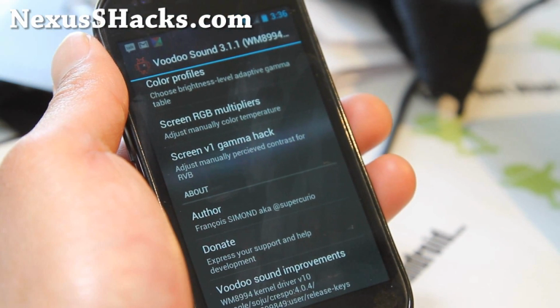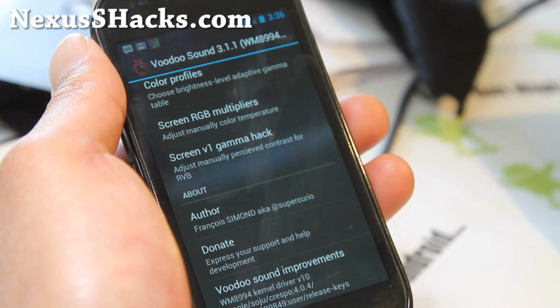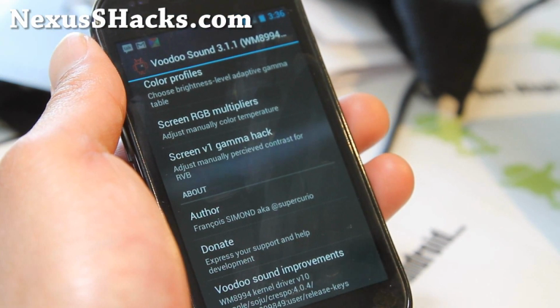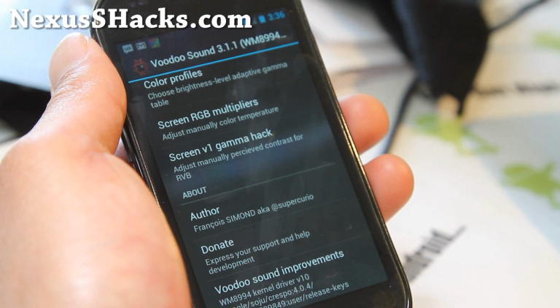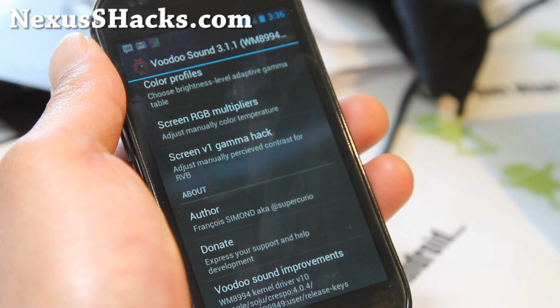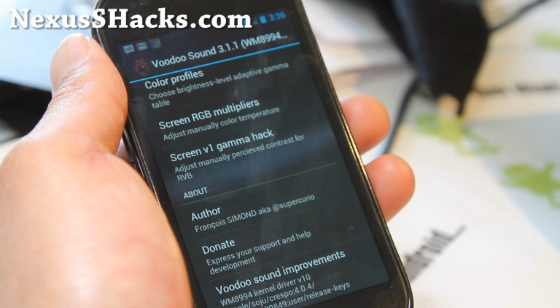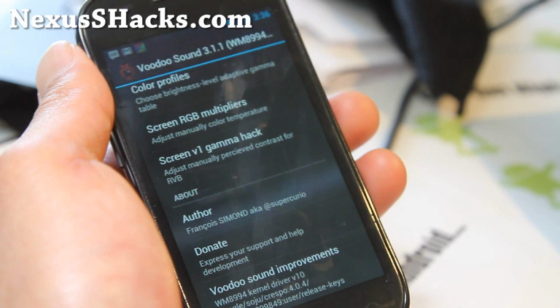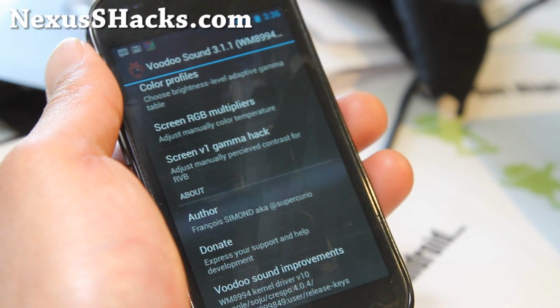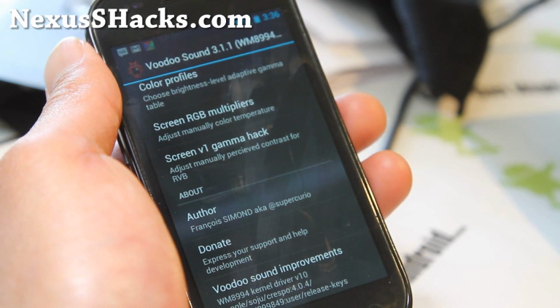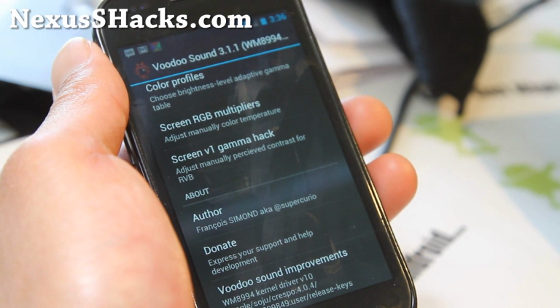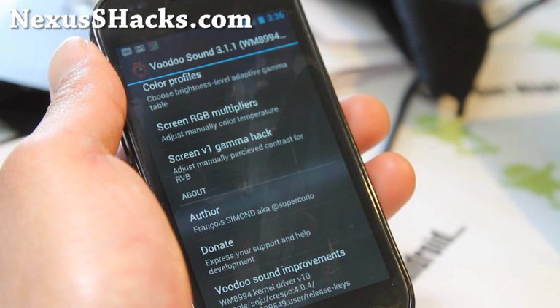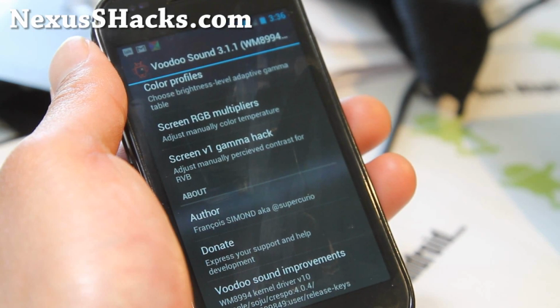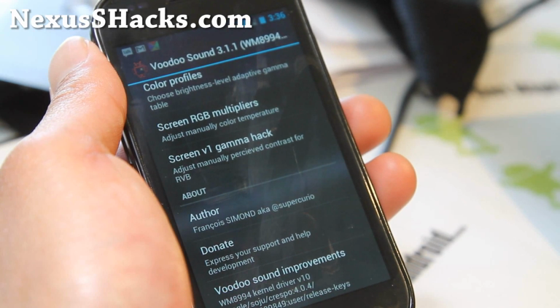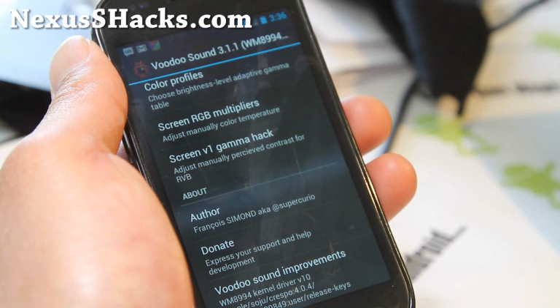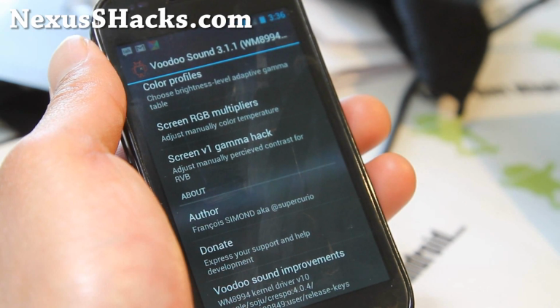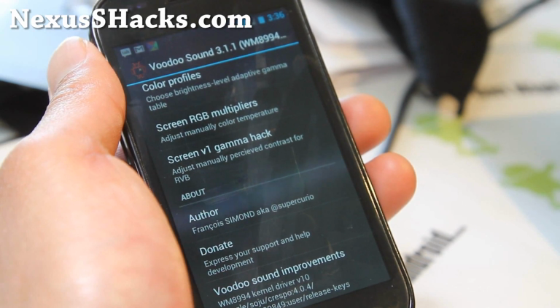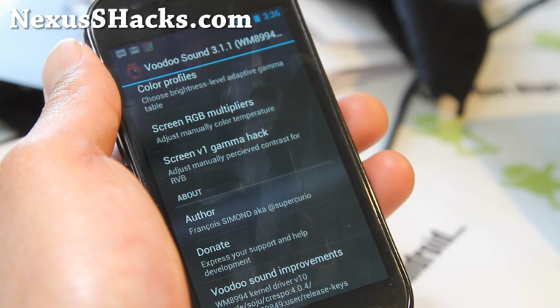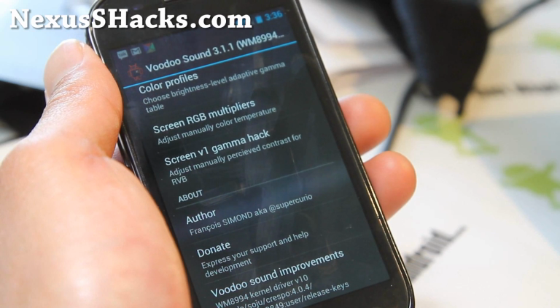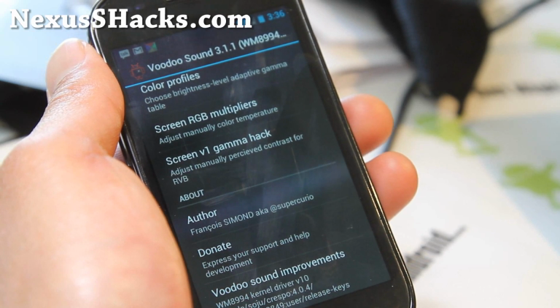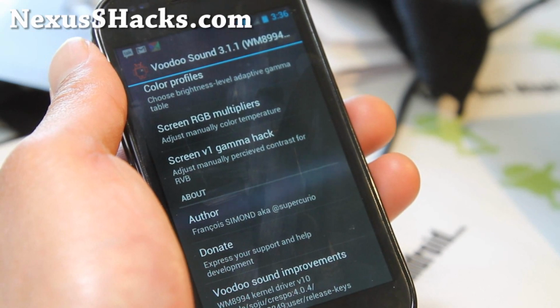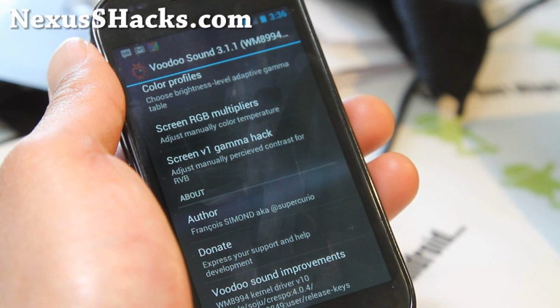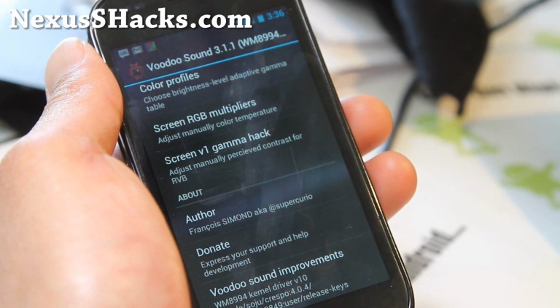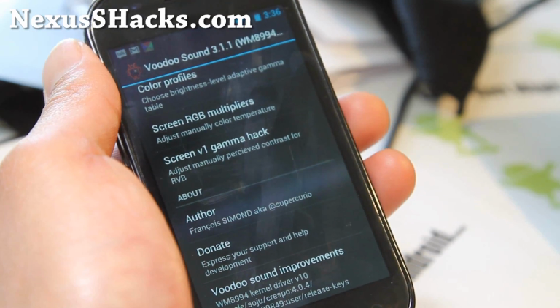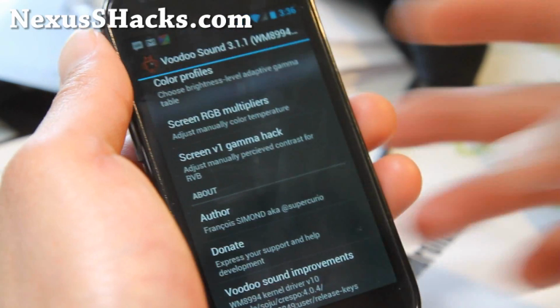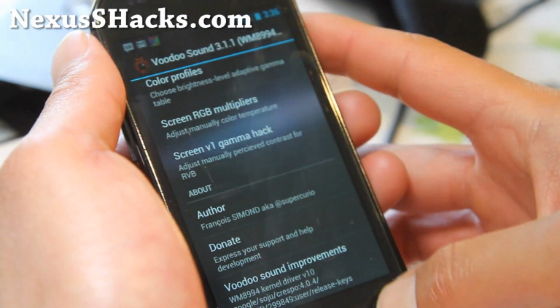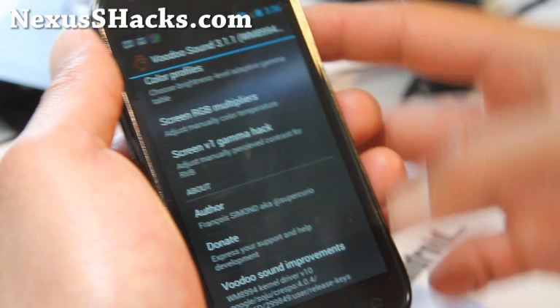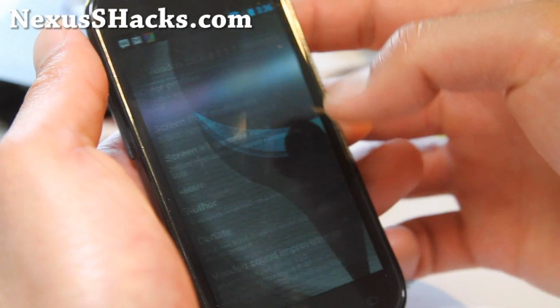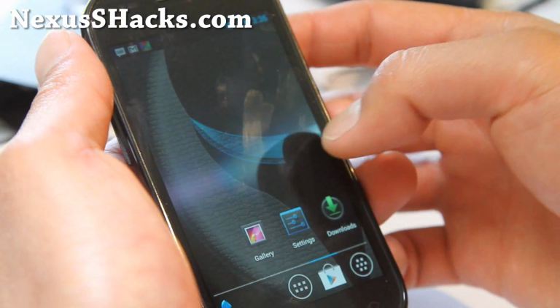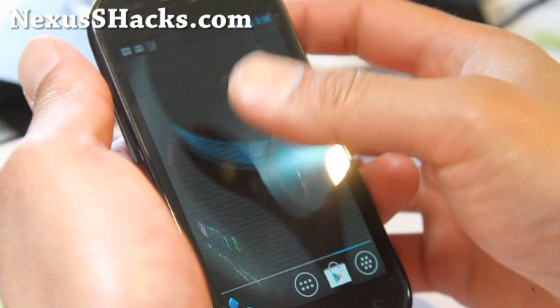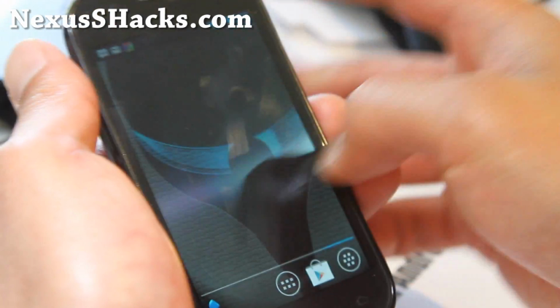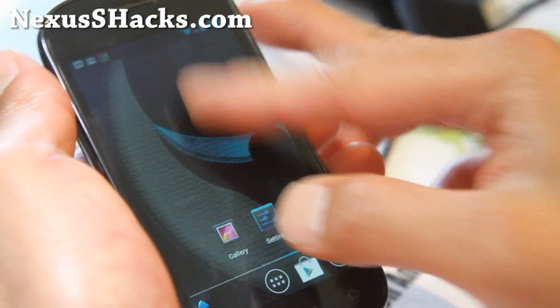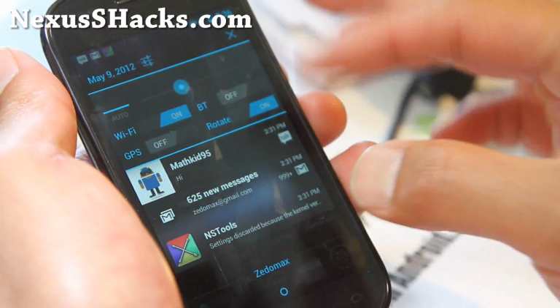If you check out the credits link, there's a bunch of stuff you can flash — add-ons, extras. Look for extras in XDA. But I'm not going to go into all that — I just want to give you an overview of this ROM.